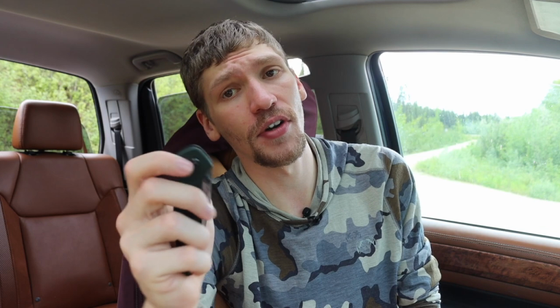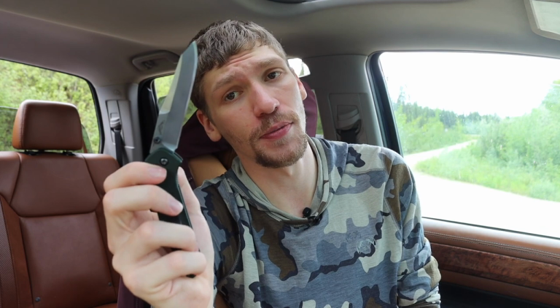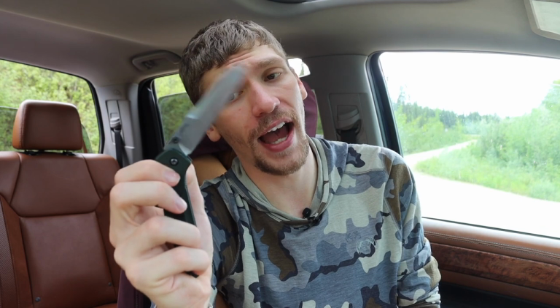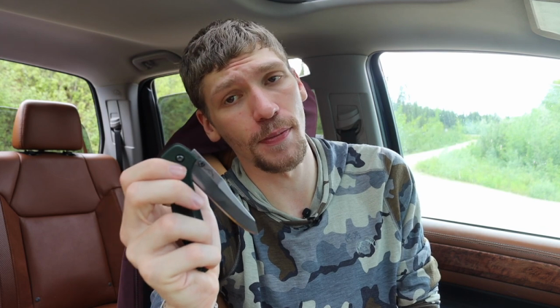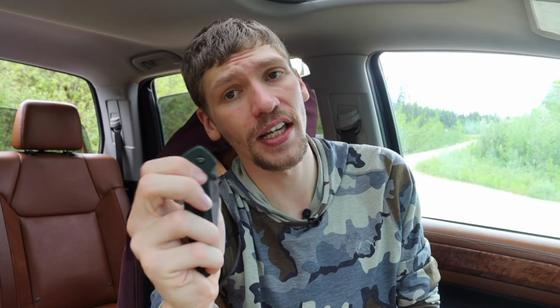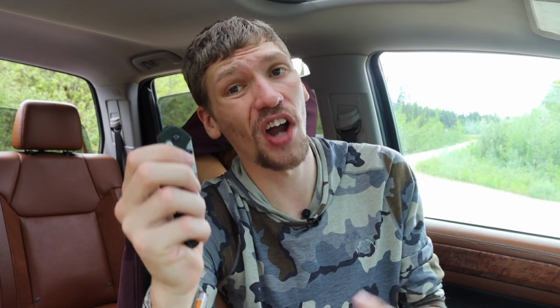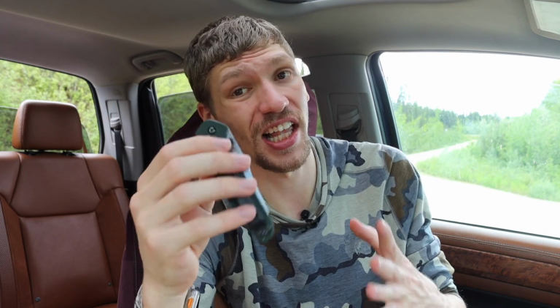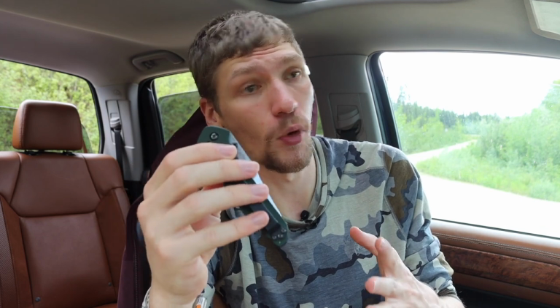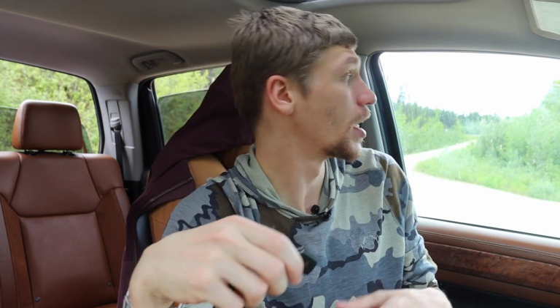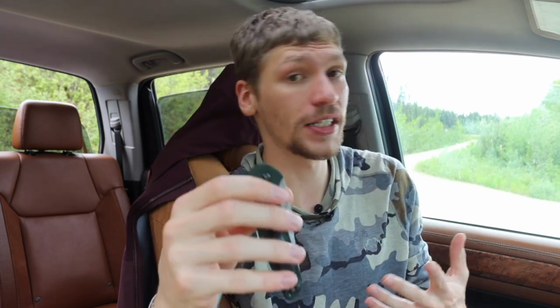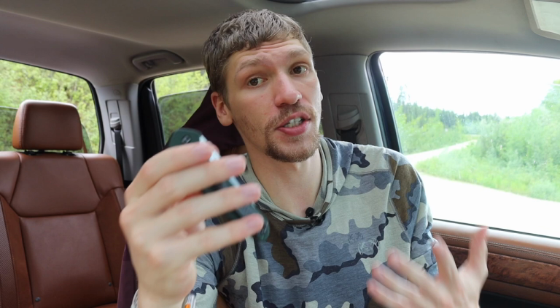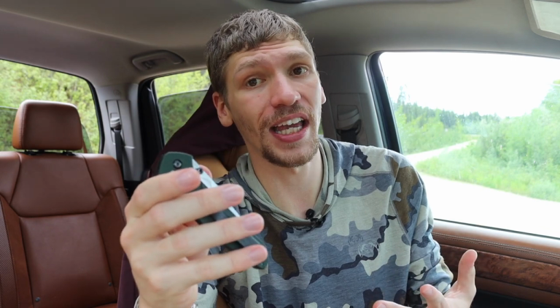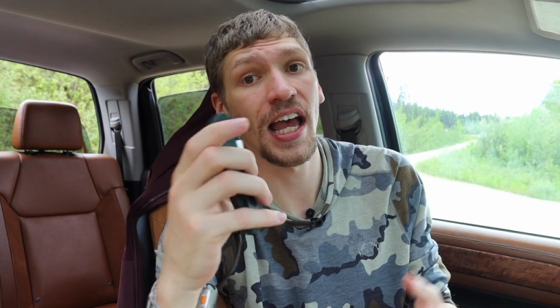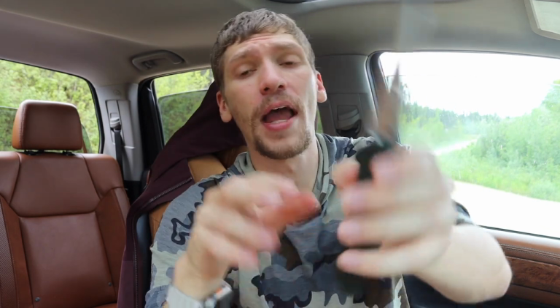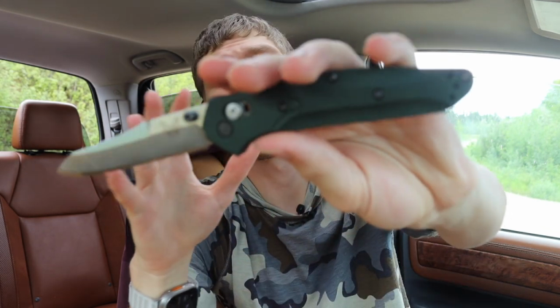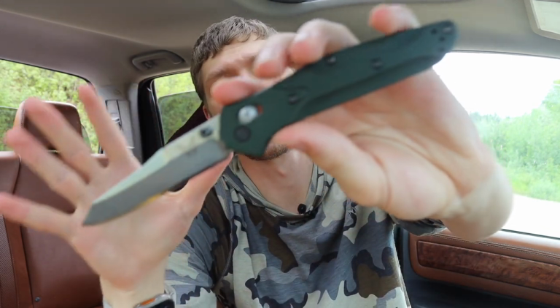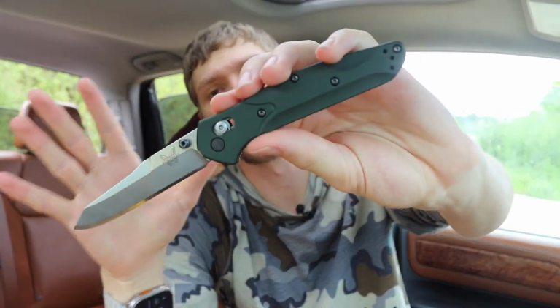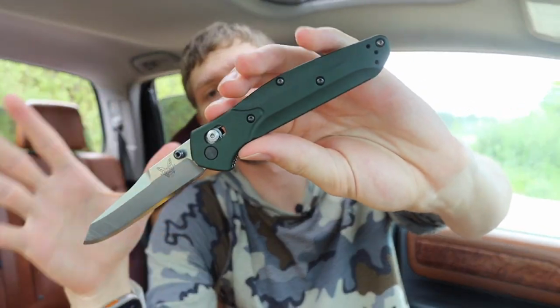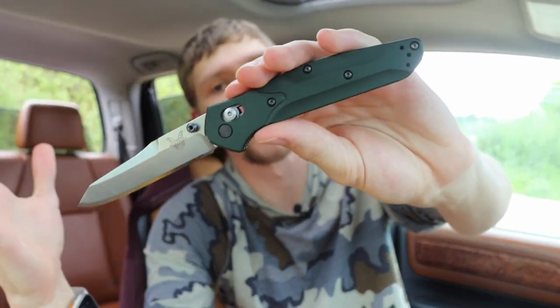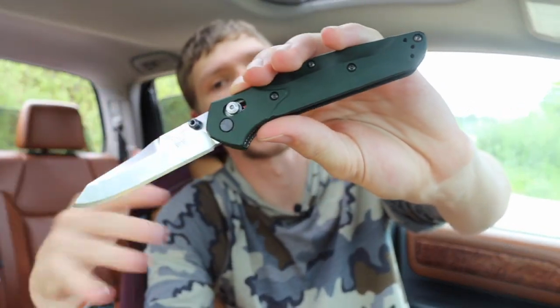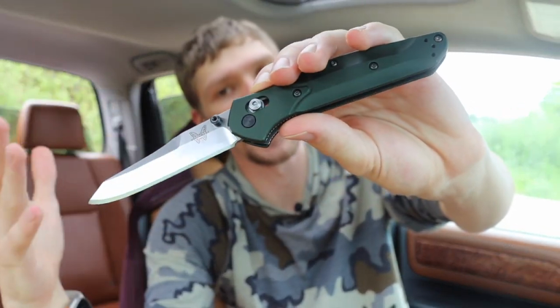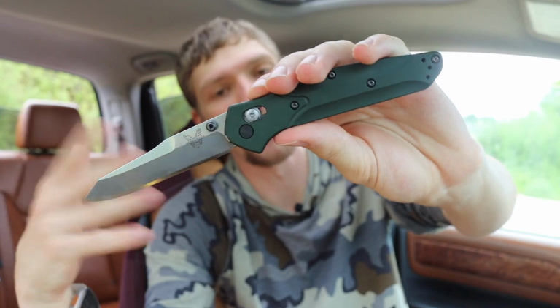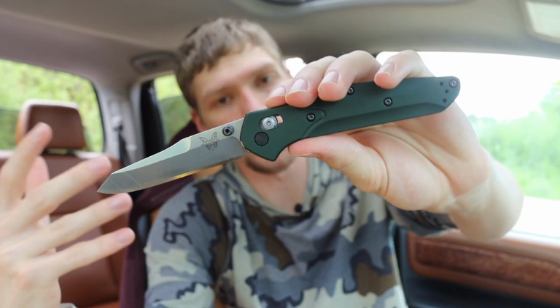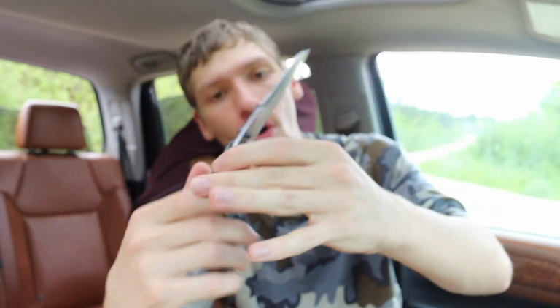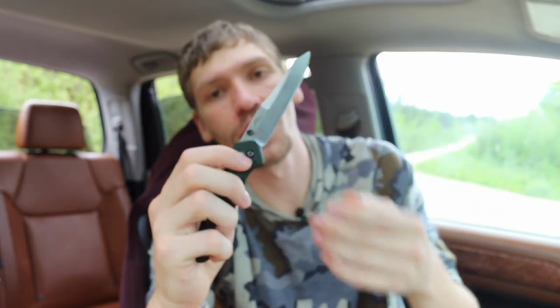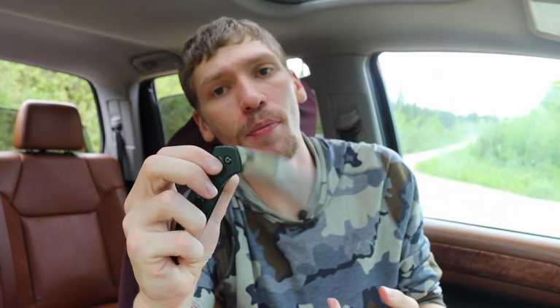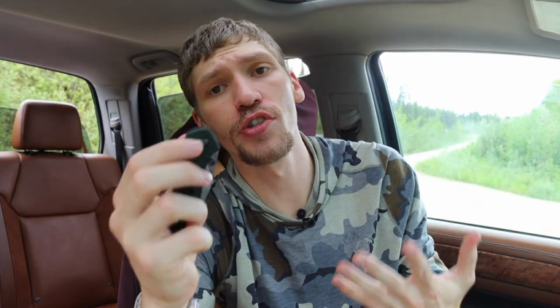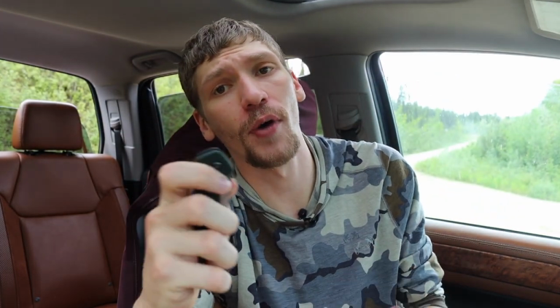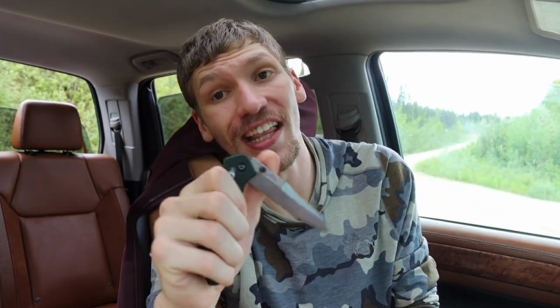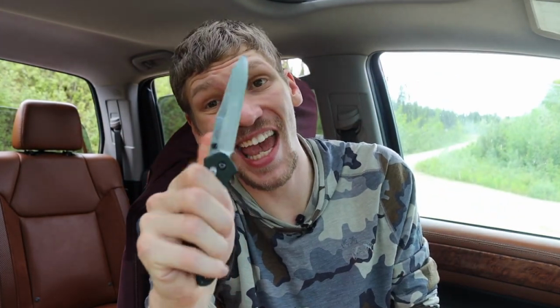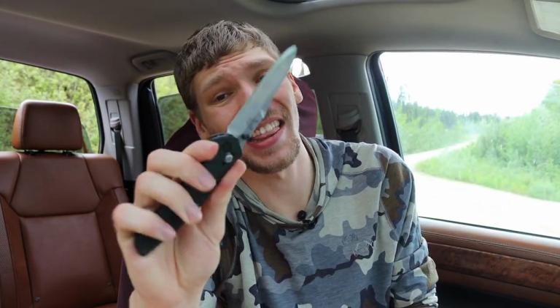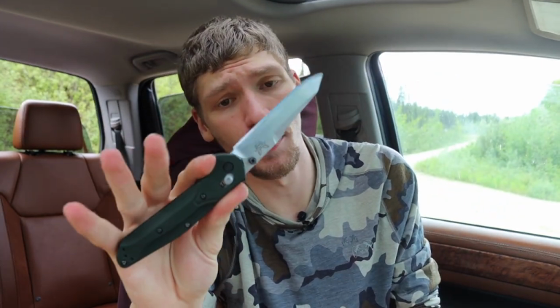Once broken in, this knife is every bit as smooth as the Smock, if not slightly more so. Granted, this one is much more broken in and used, but it shows a good progression that these washer-based knives can get that smooth.